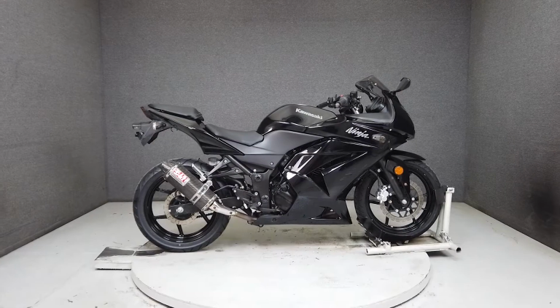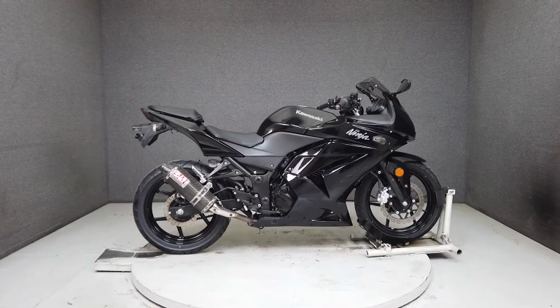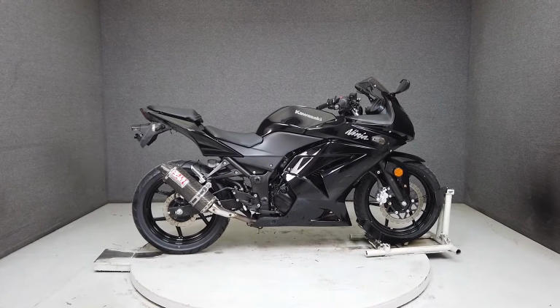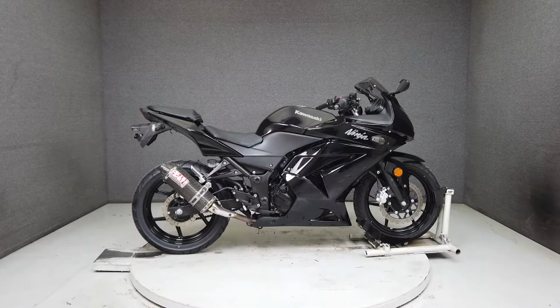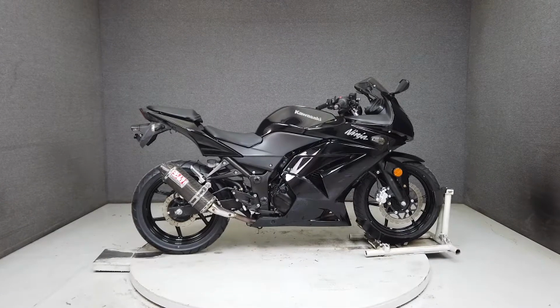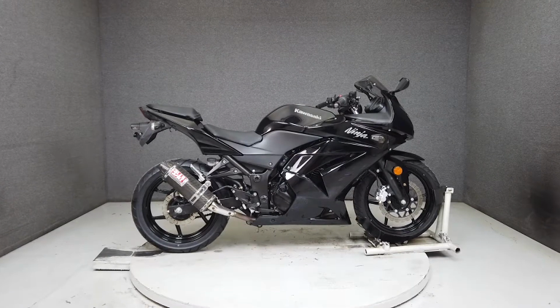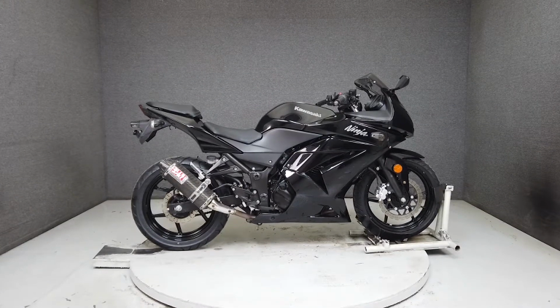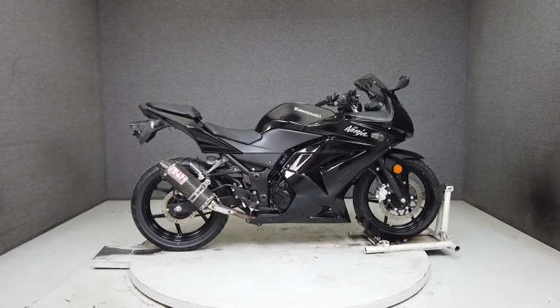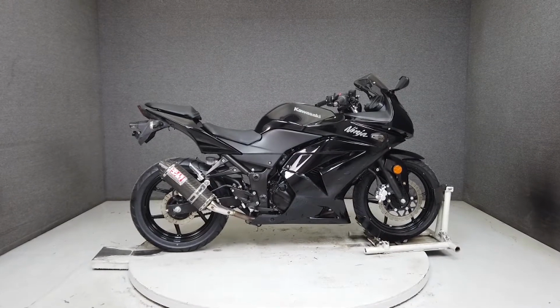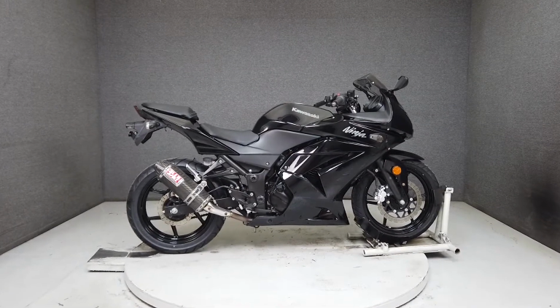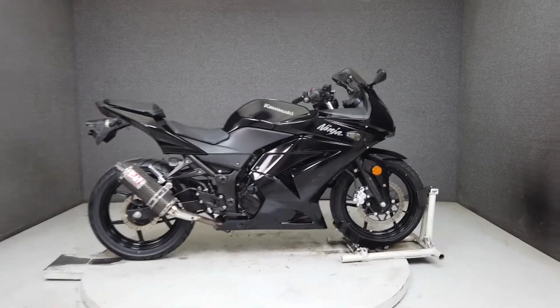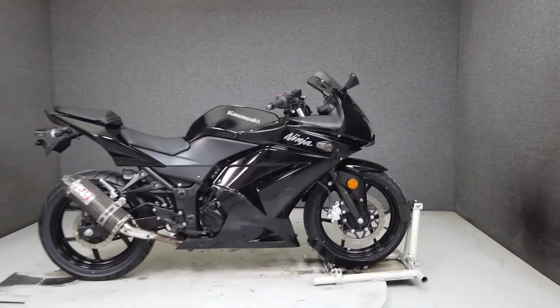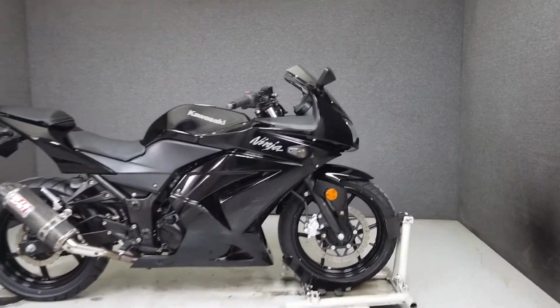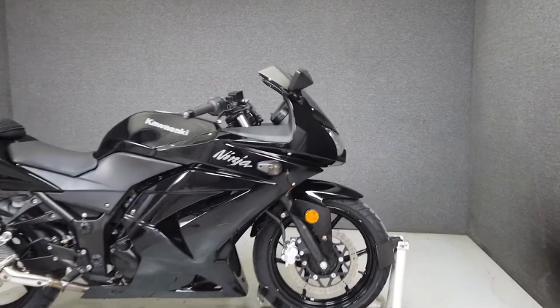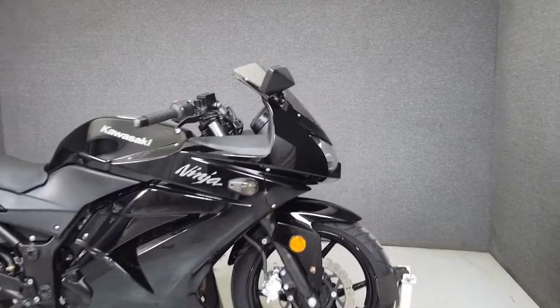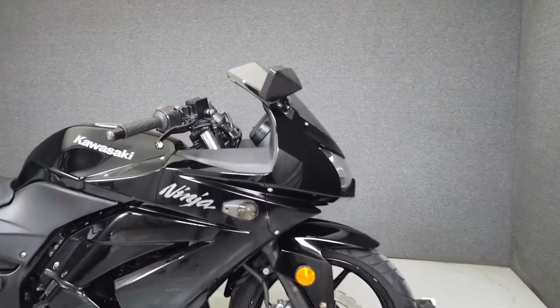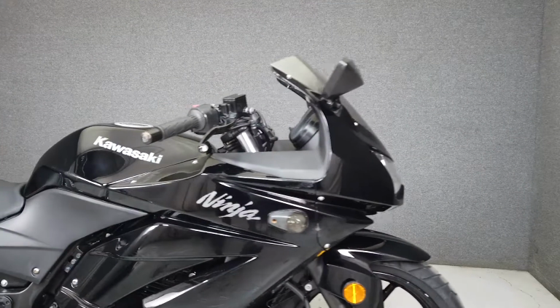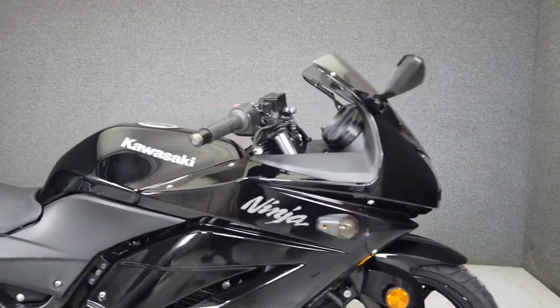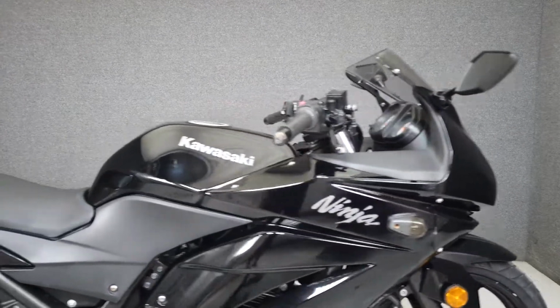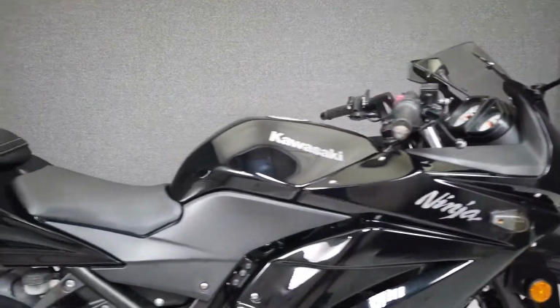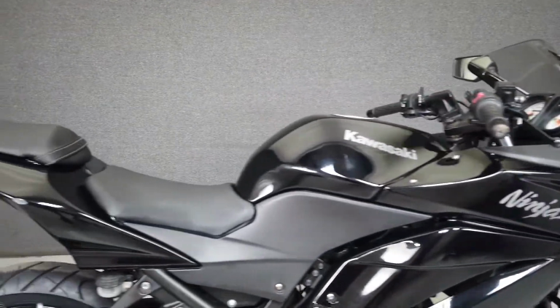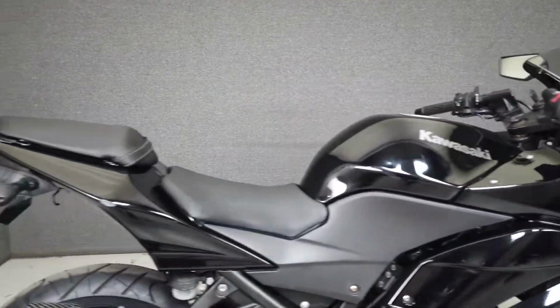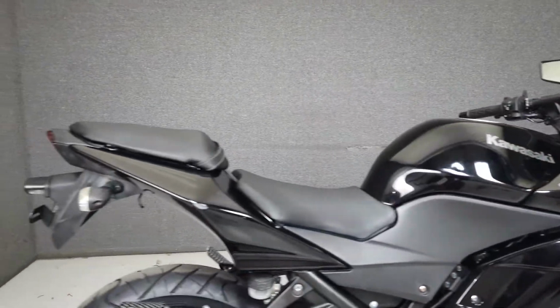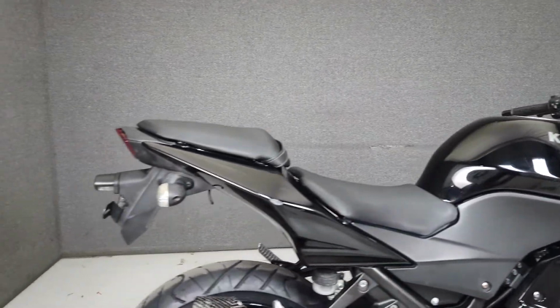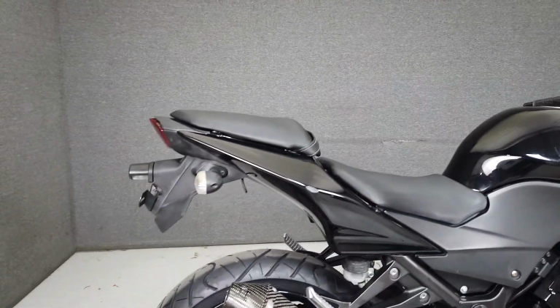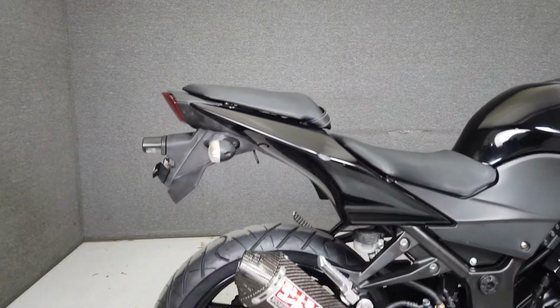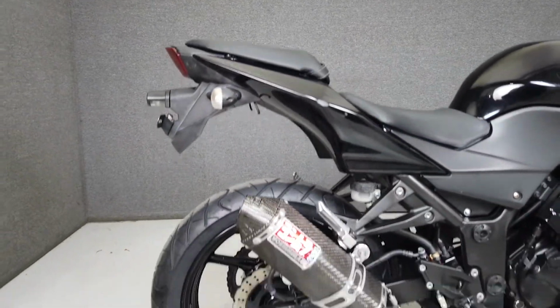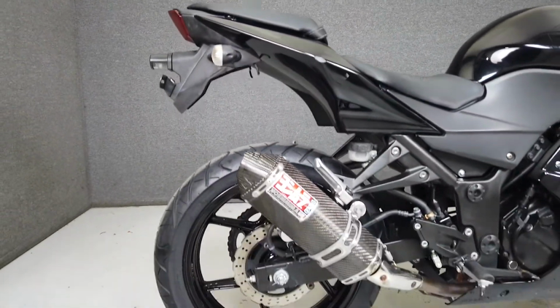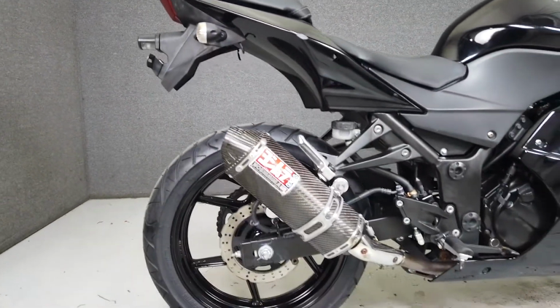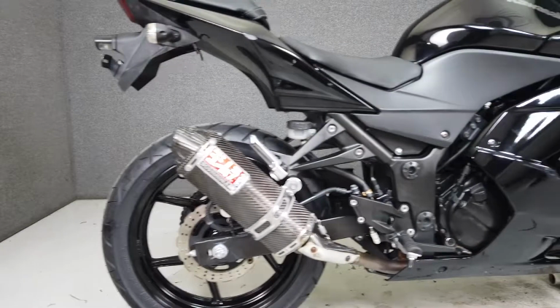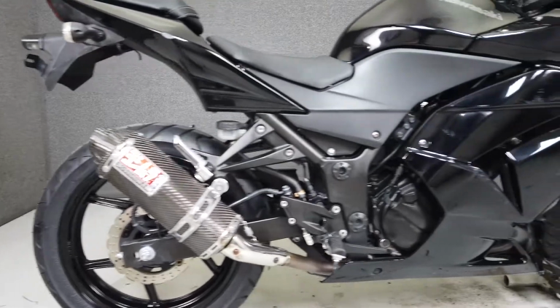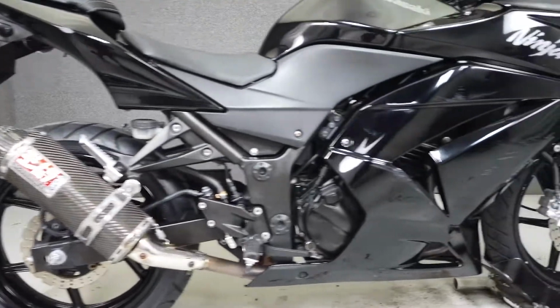Hey everyone, this is Keegan from National Powersports. This 2011 Kawasaki Ninja 250 with only 5,306 miles passes New Hampshire State Inspection and has been upgraded with the Yoshimura slip-on muffler.